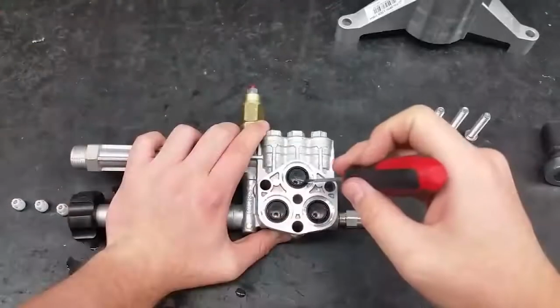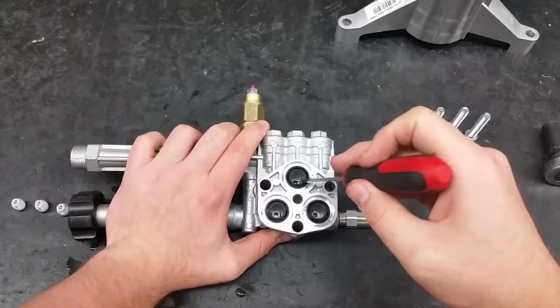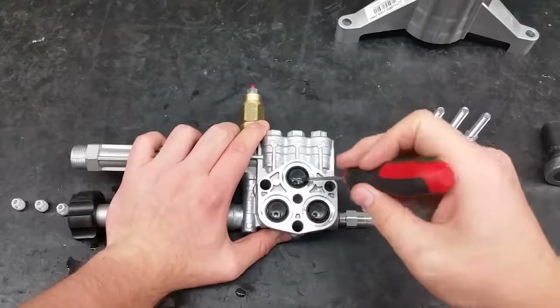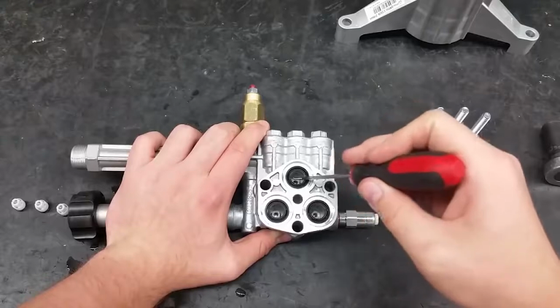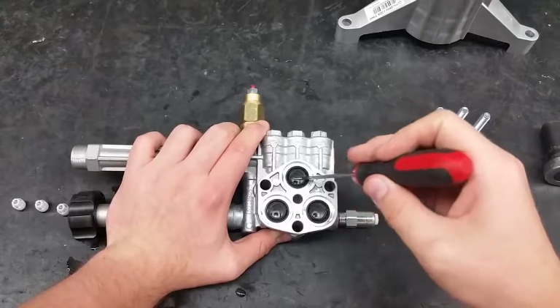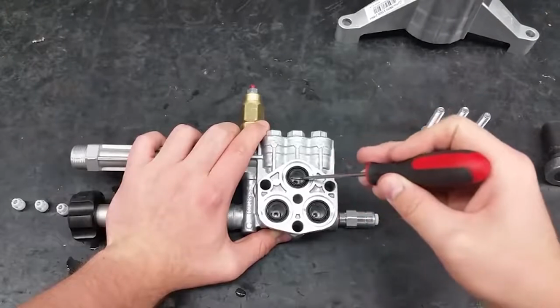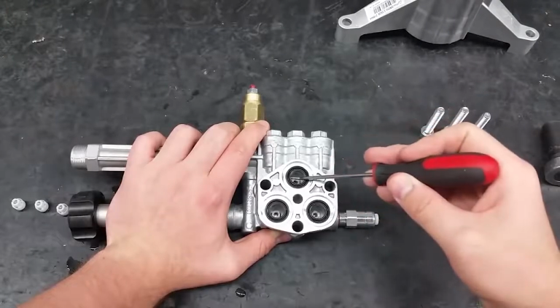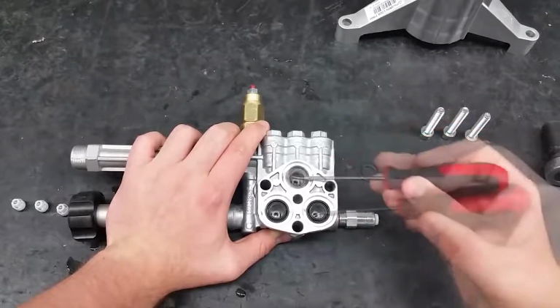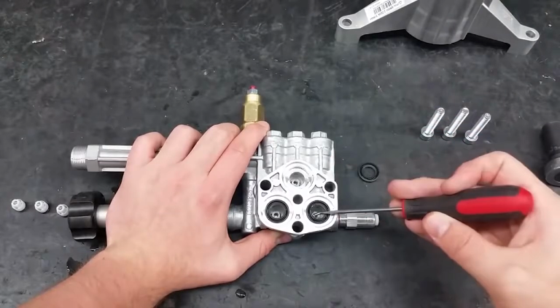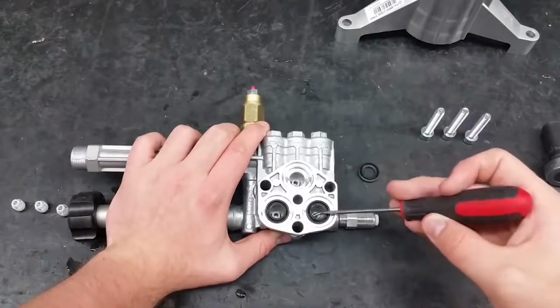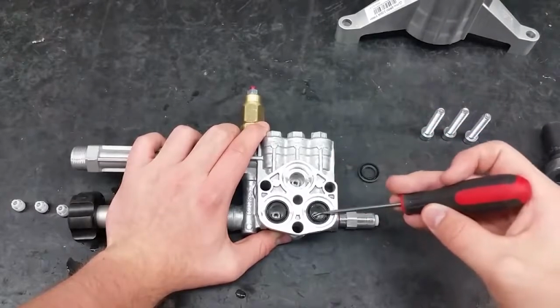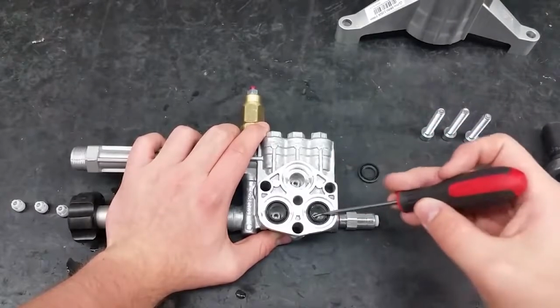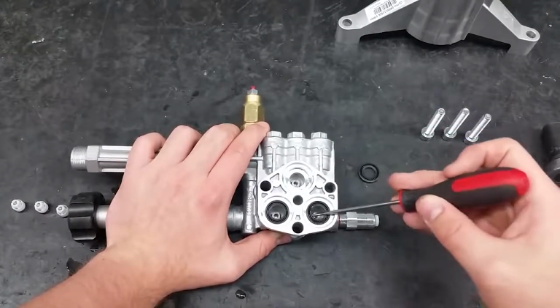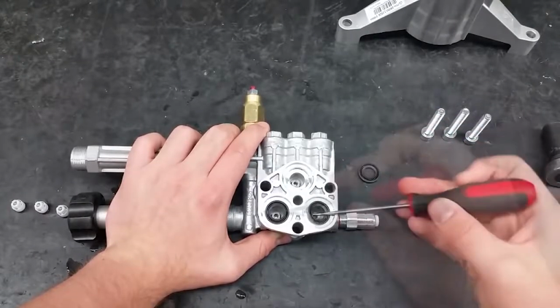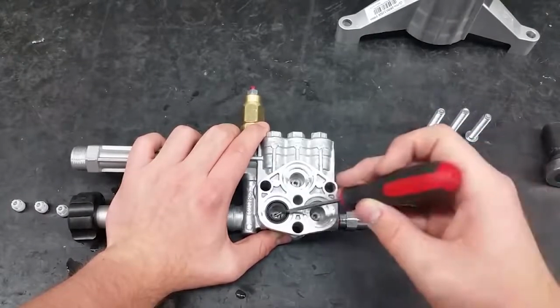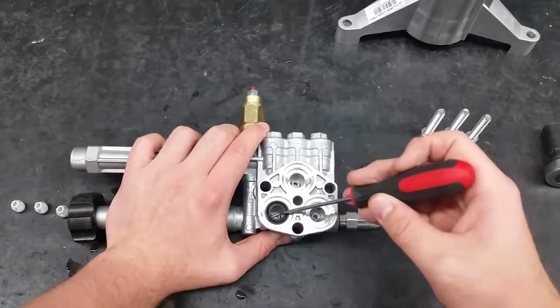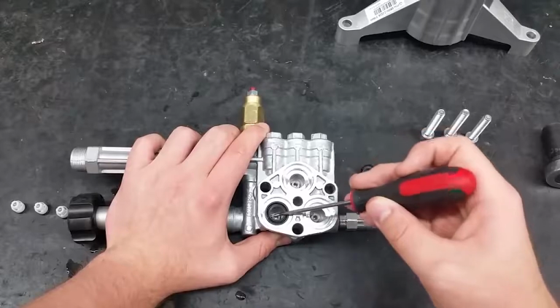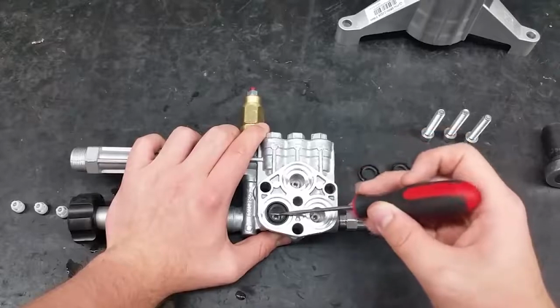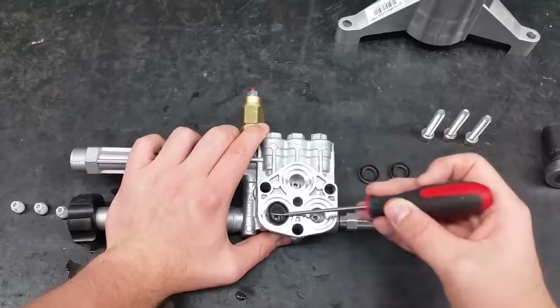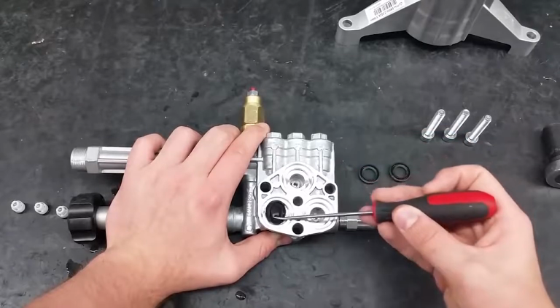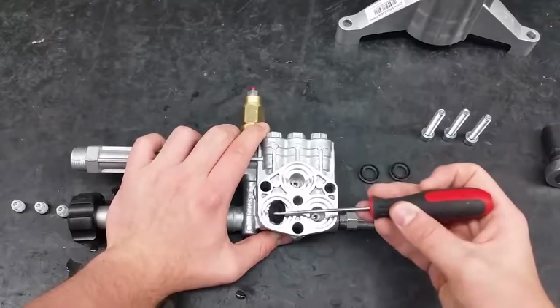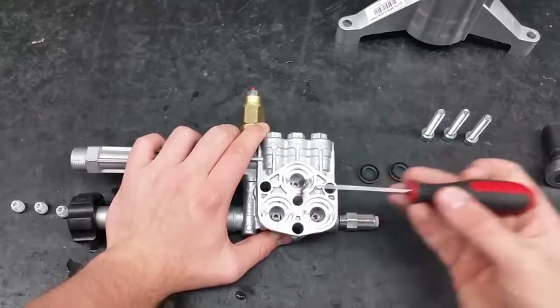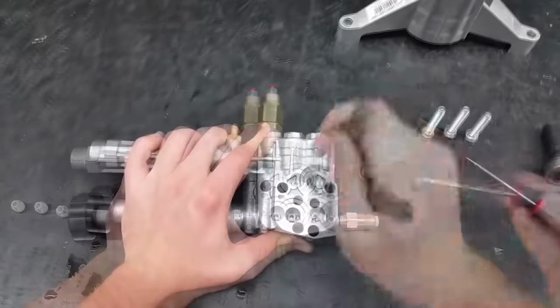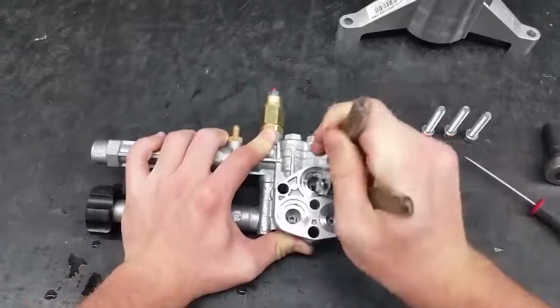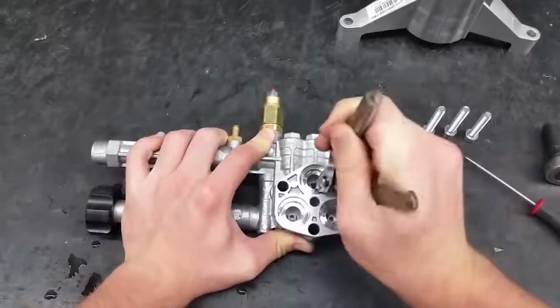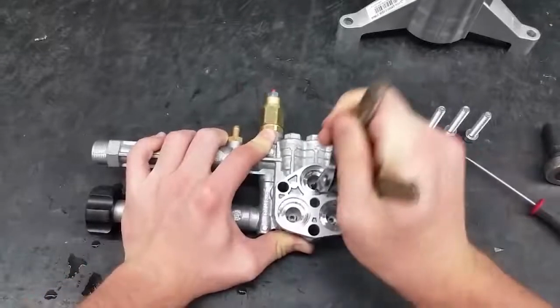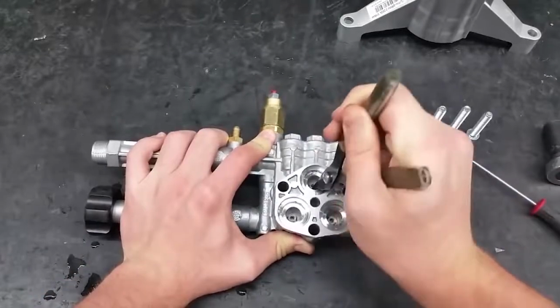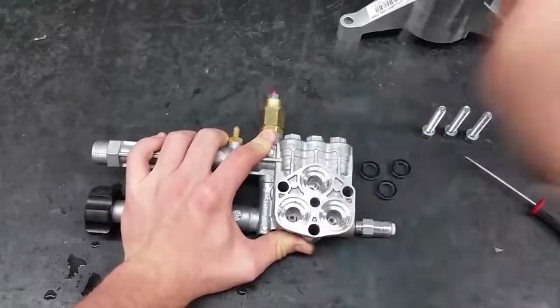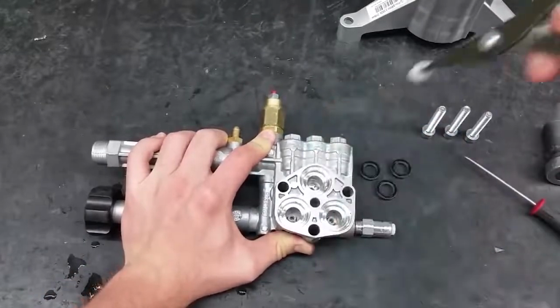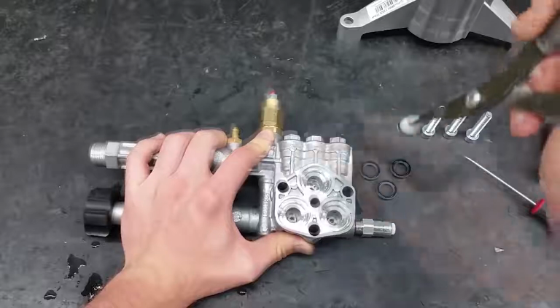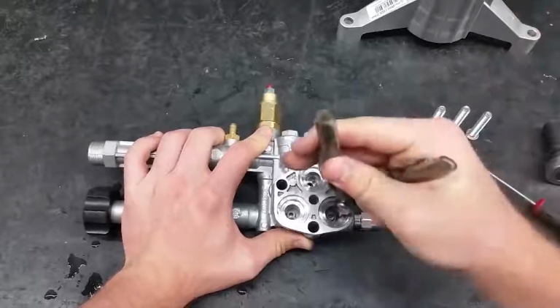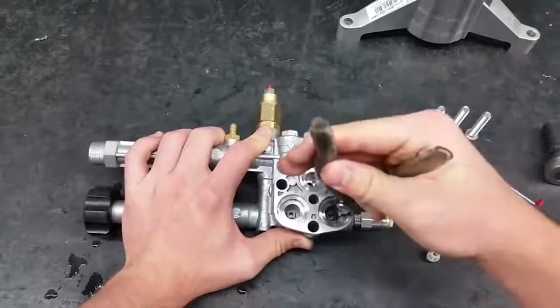If they didn't stick to the pistons, use a pick to carefully take them out of the manifold. Then use the pliers to take out the old inlet valves.